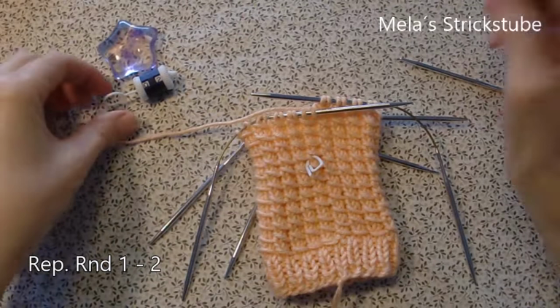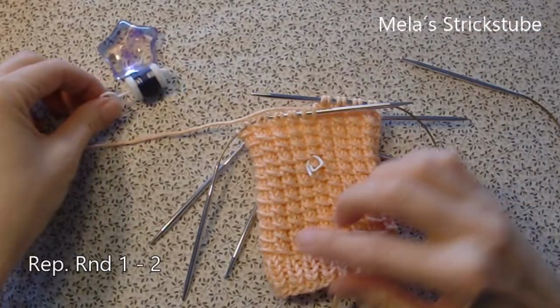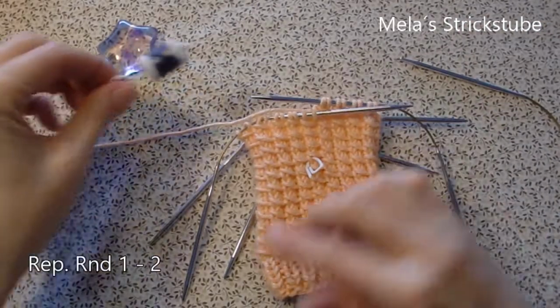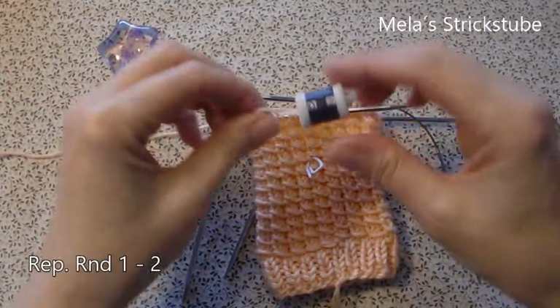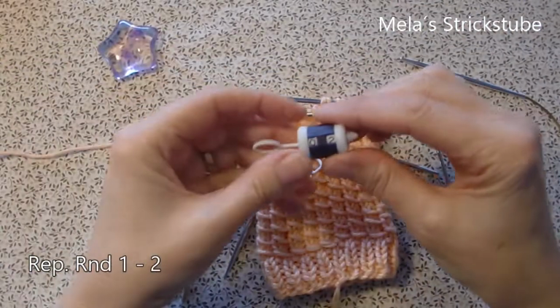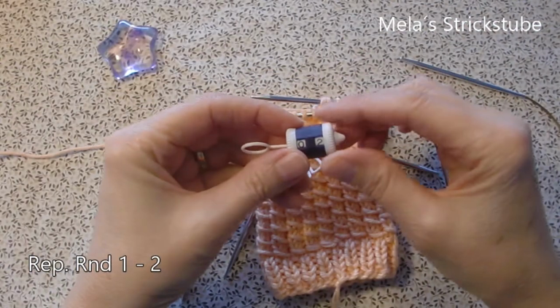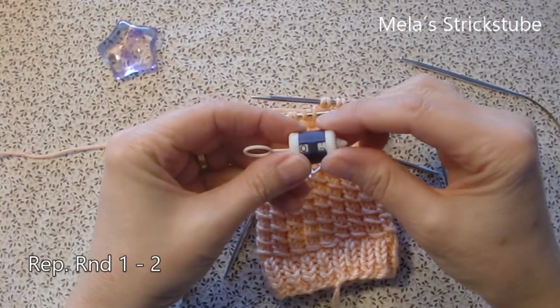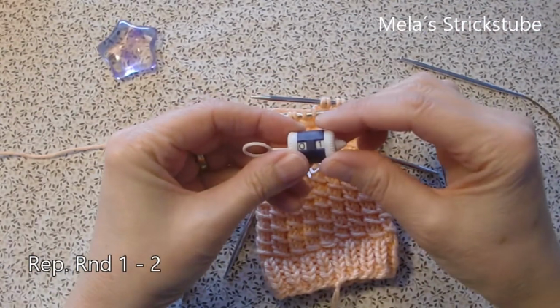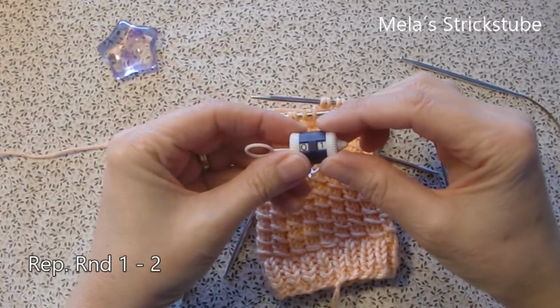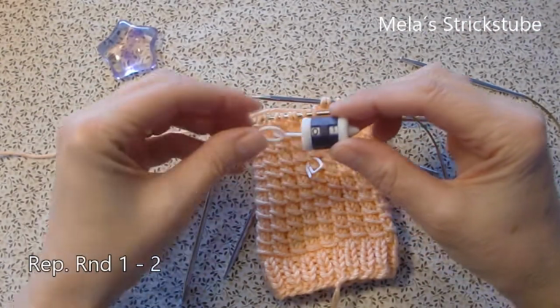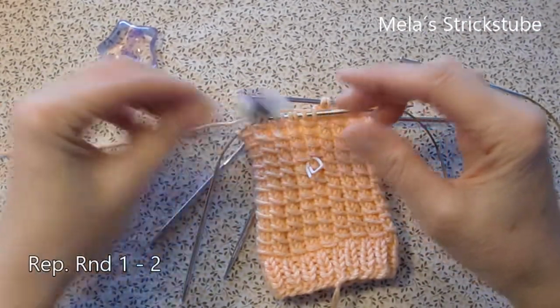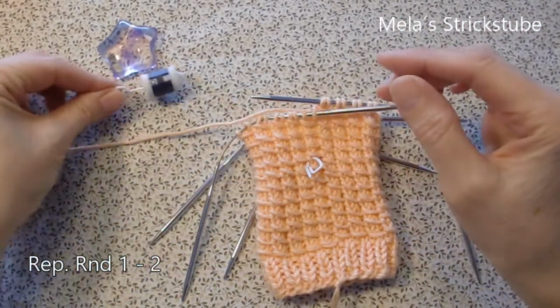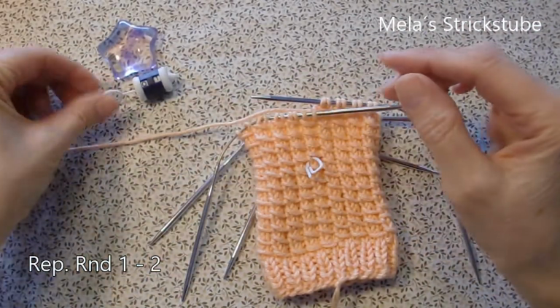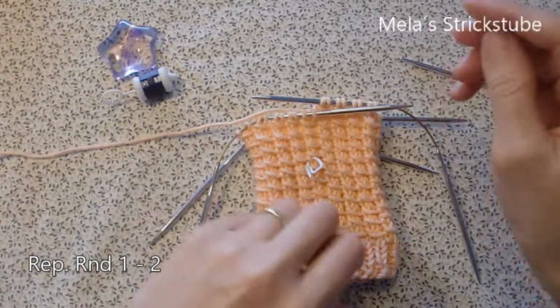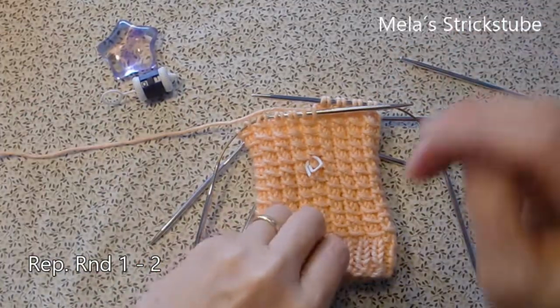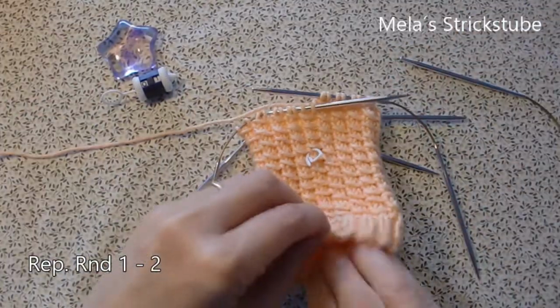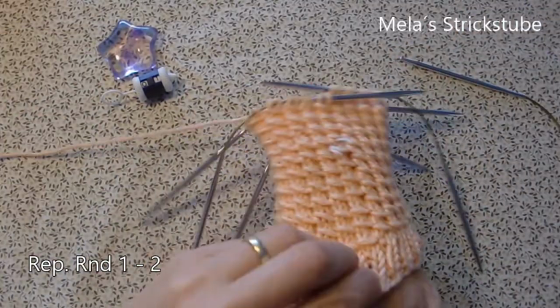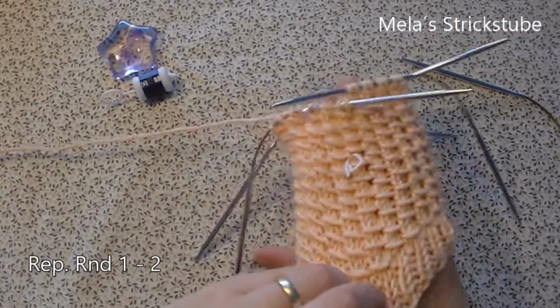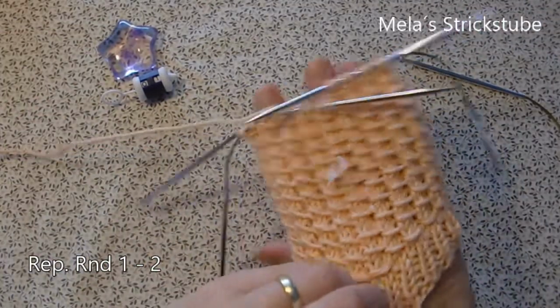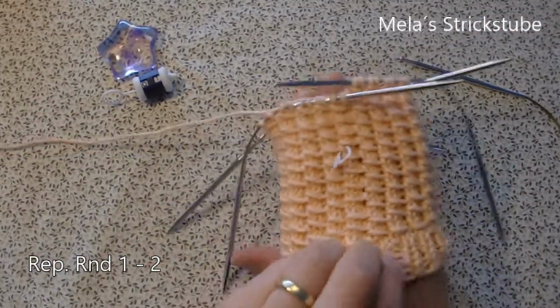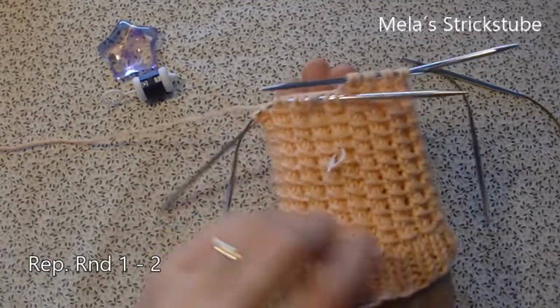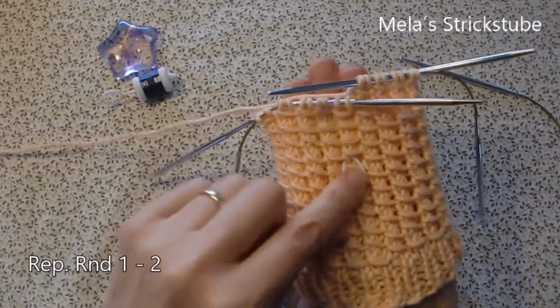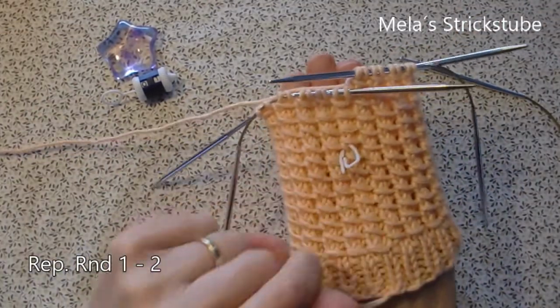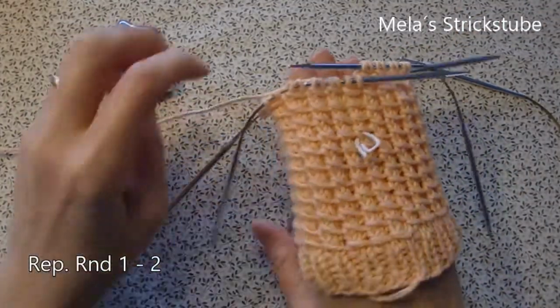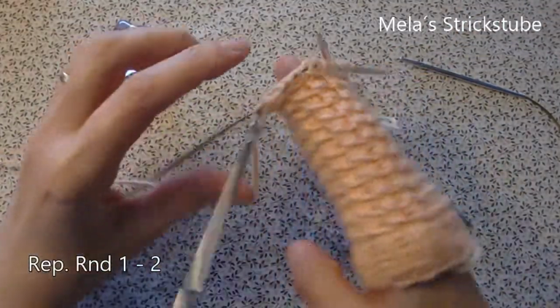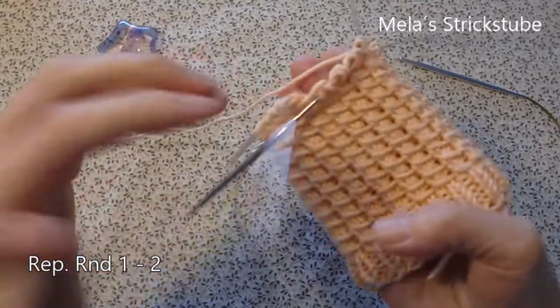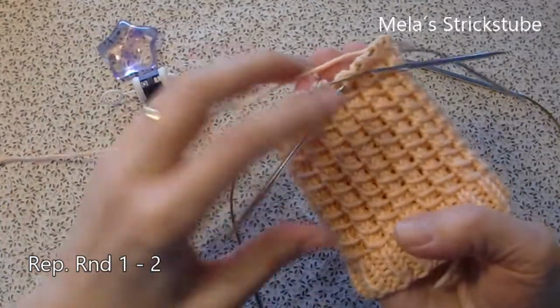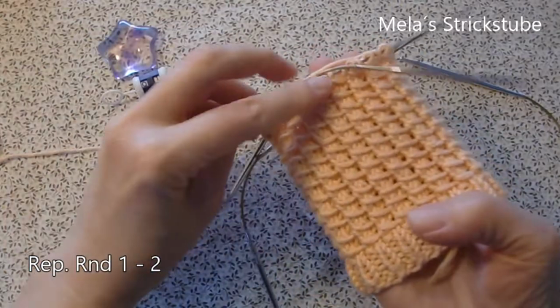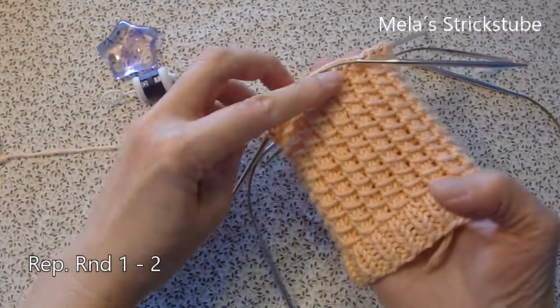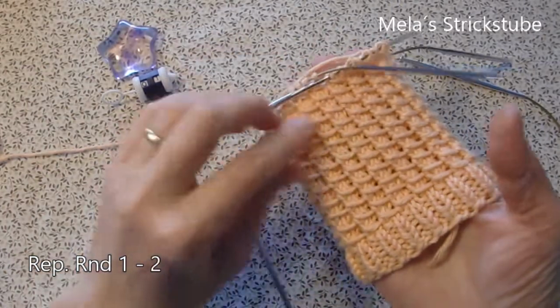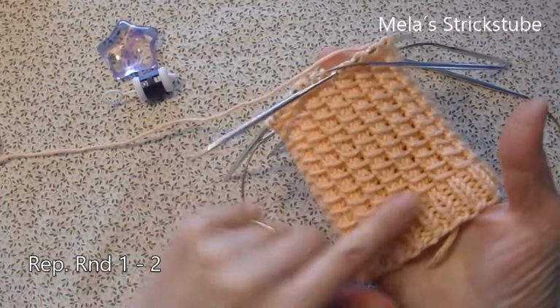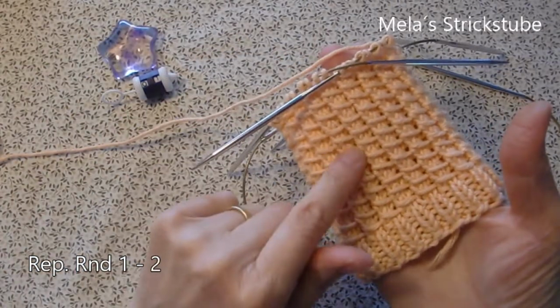Round 2 is the last round of the pattern set. If you repeat round 1 and round 2 you will get this pattern.